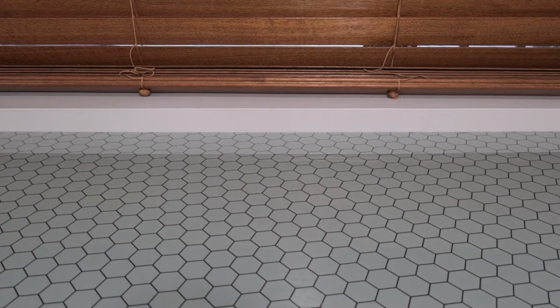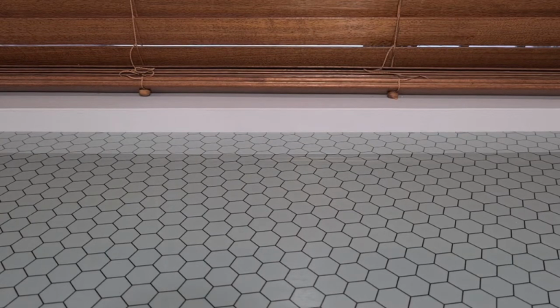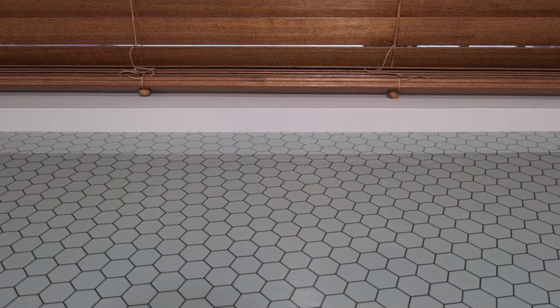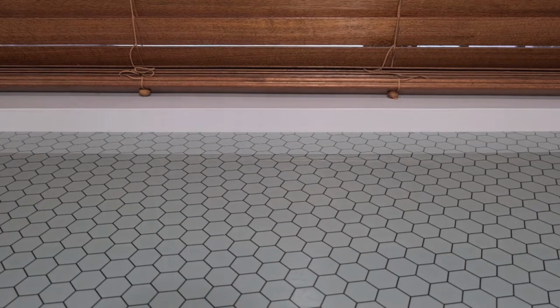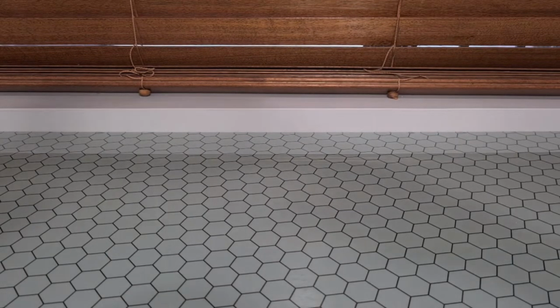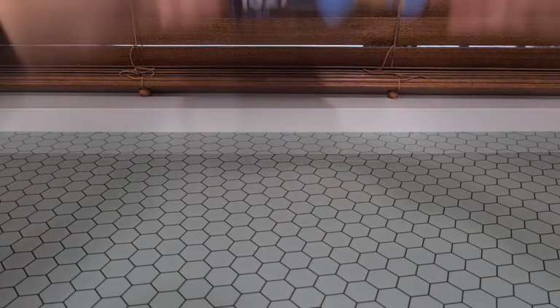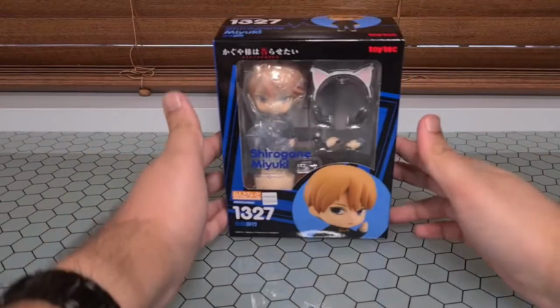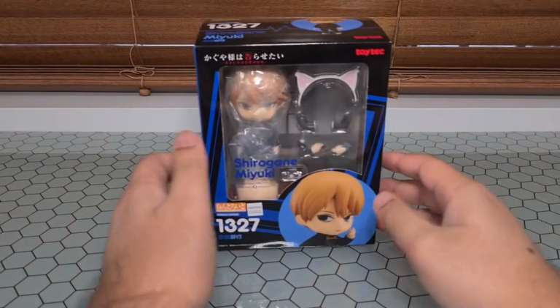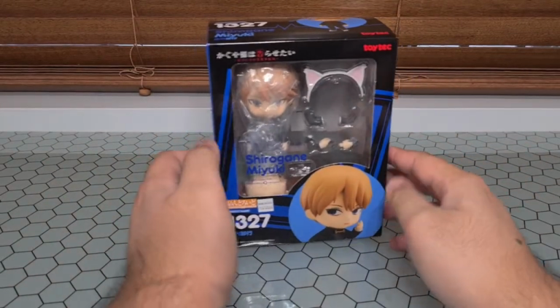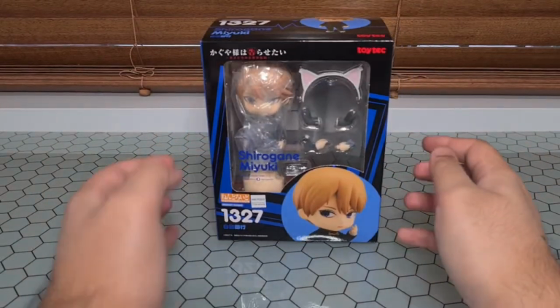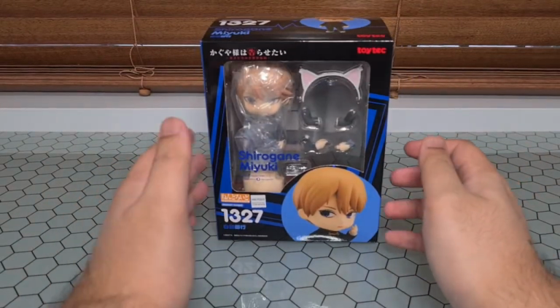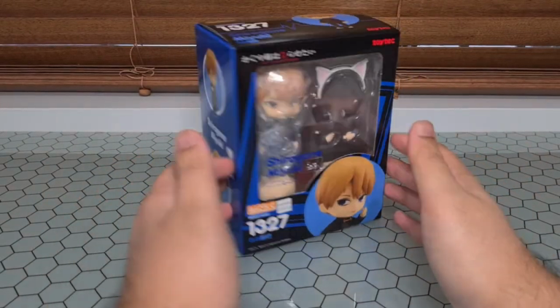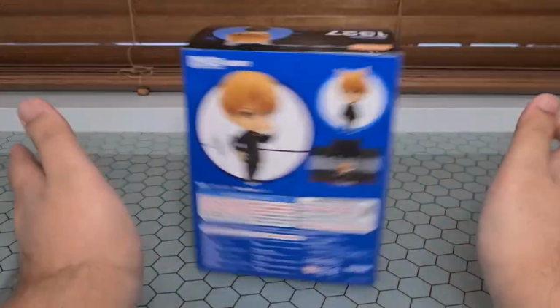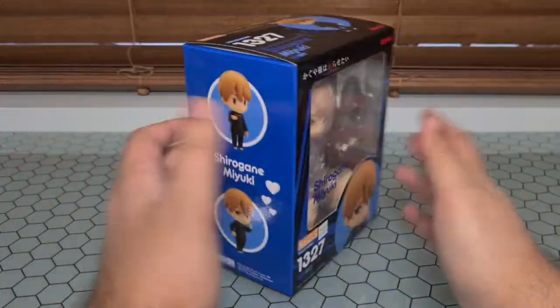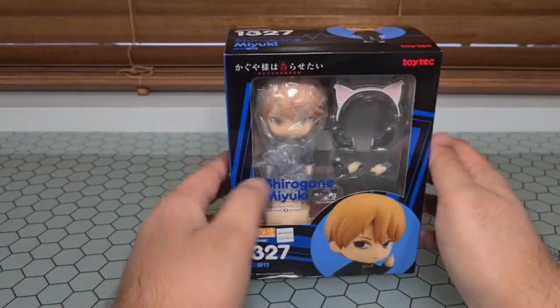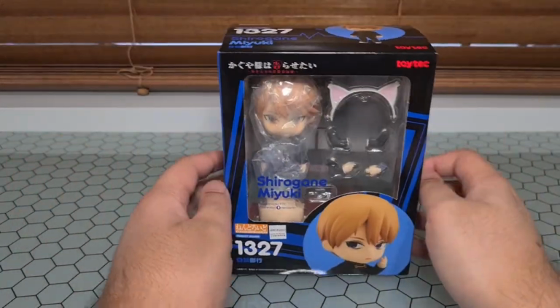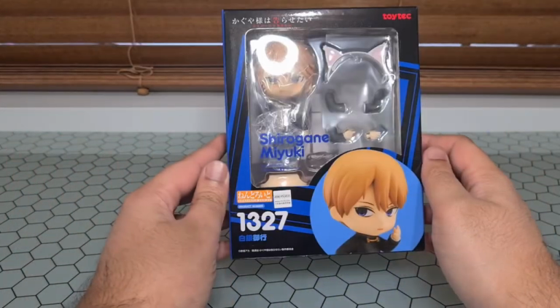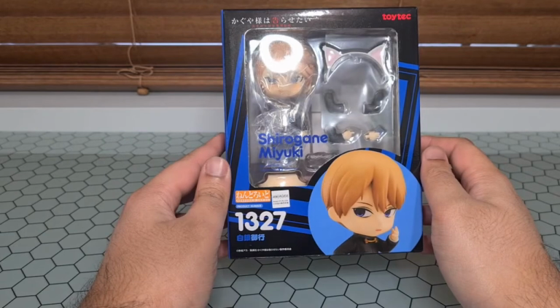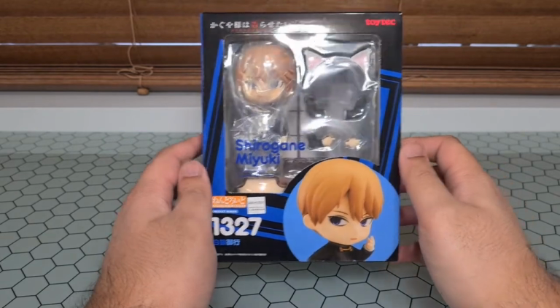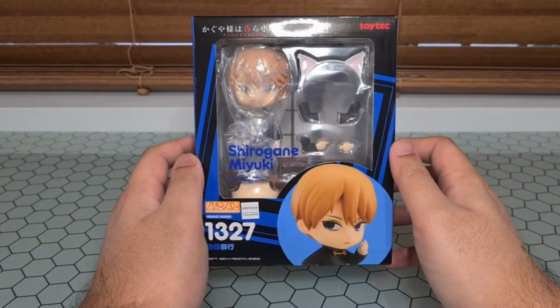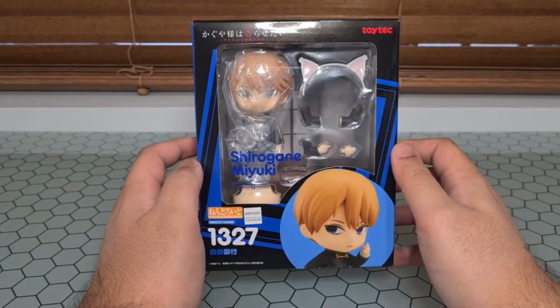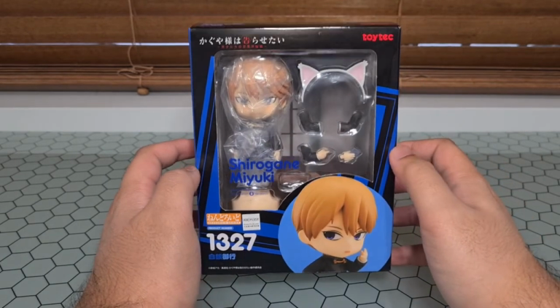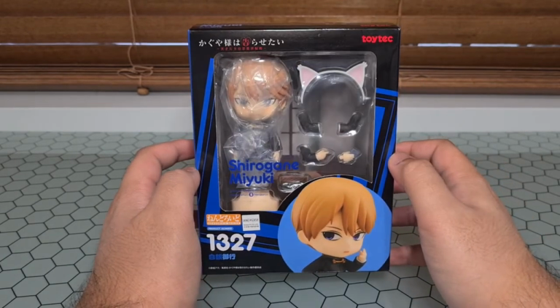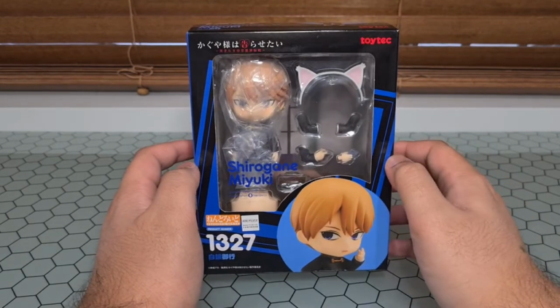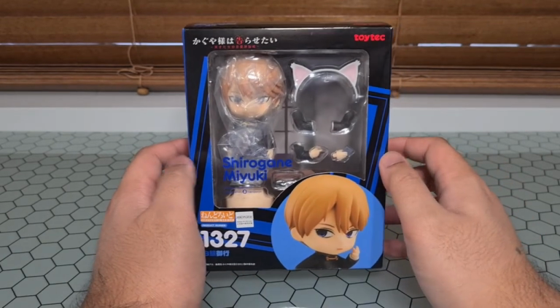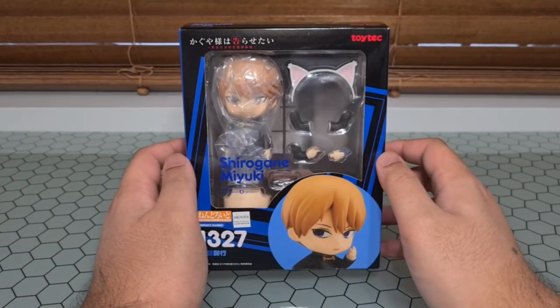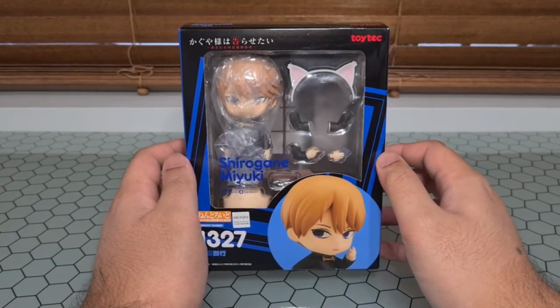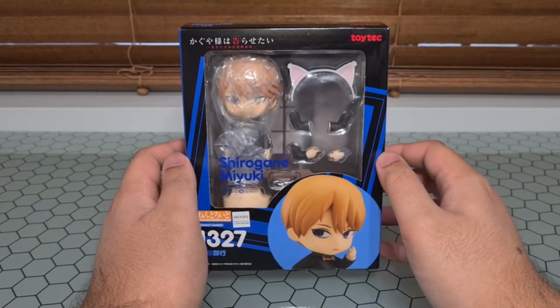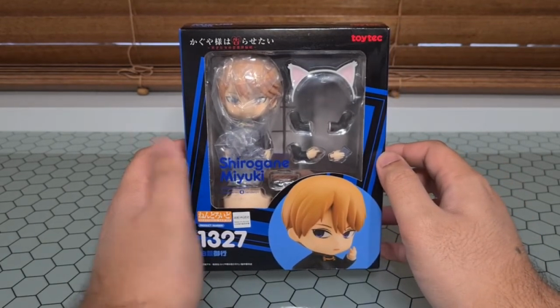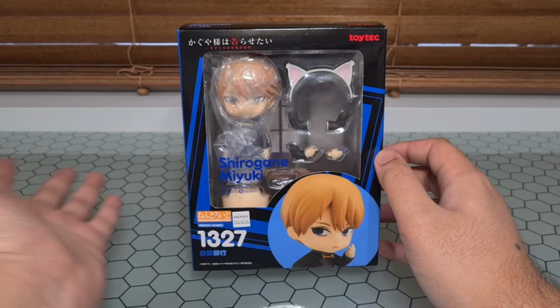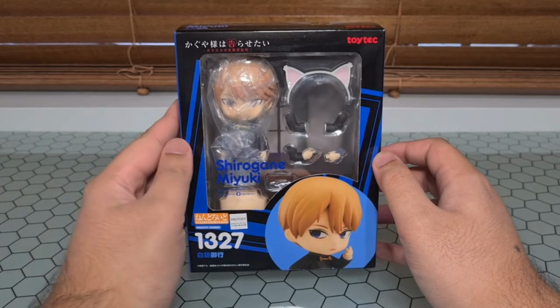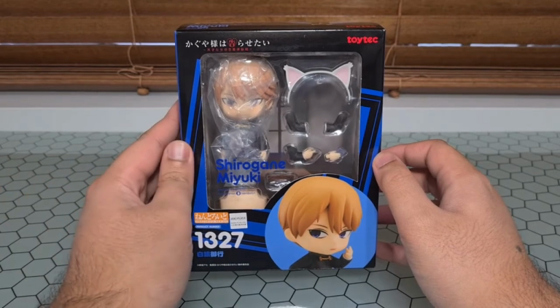Hello everyone and welcome back to another unboxing slash review. Today we're taking a look at Miyuki Shirogane from Love is War. This is following up after the Kaguya video, so if you haven't gone and watched that already, go give it a check out.